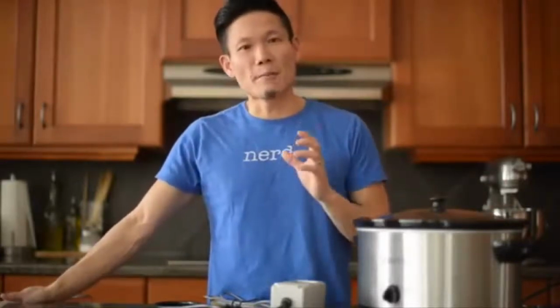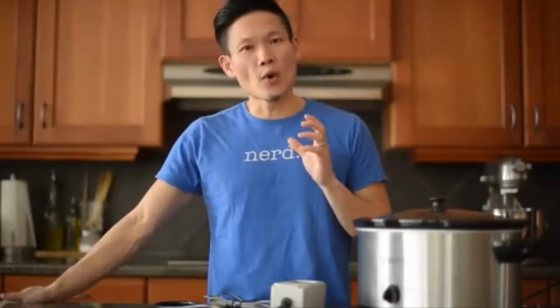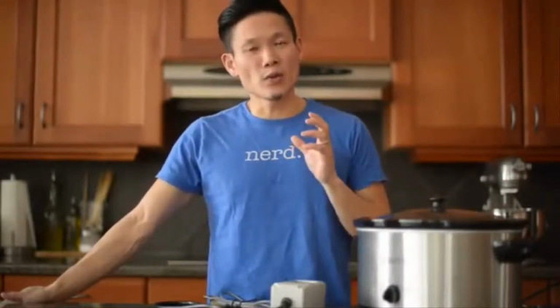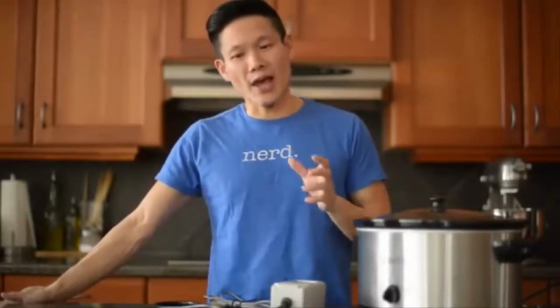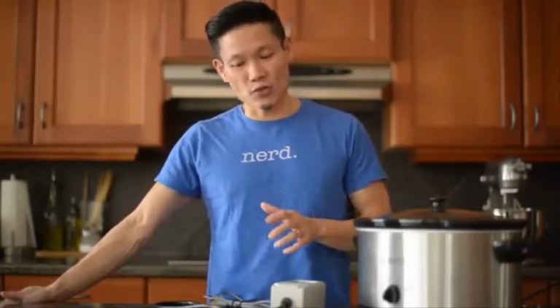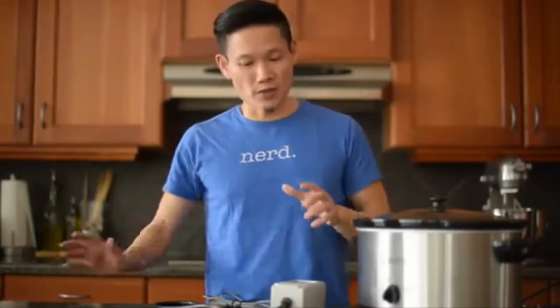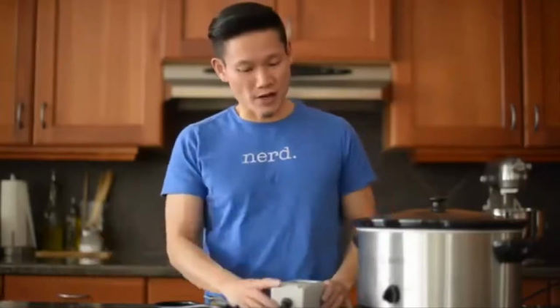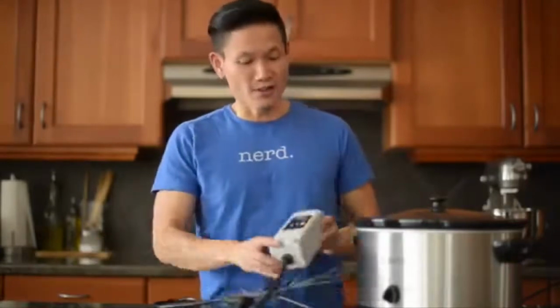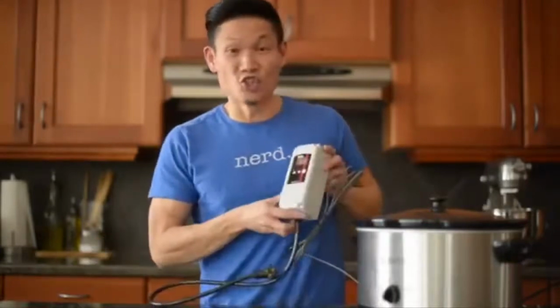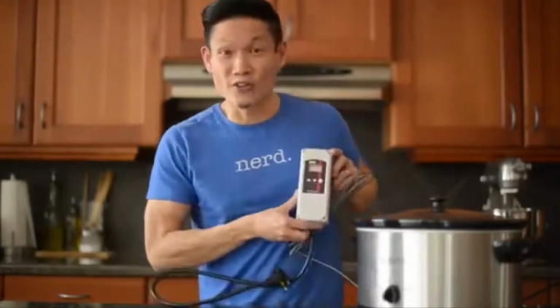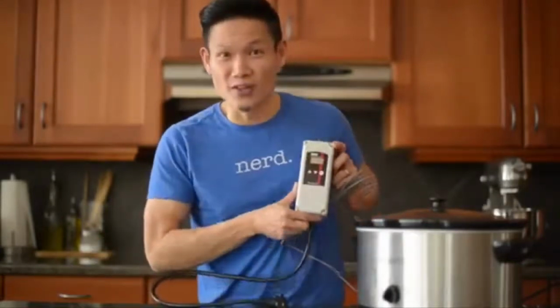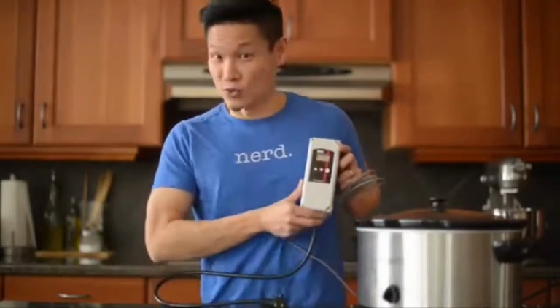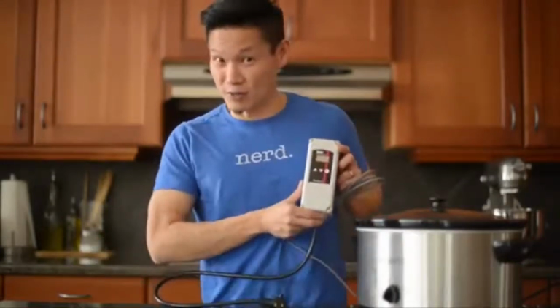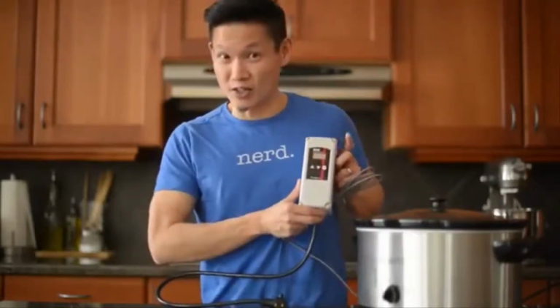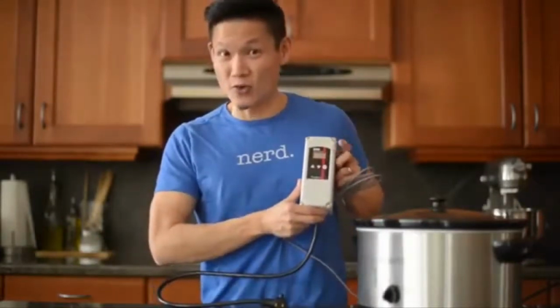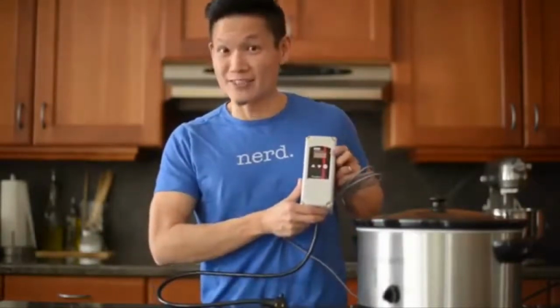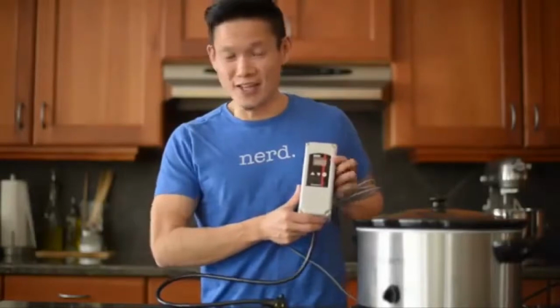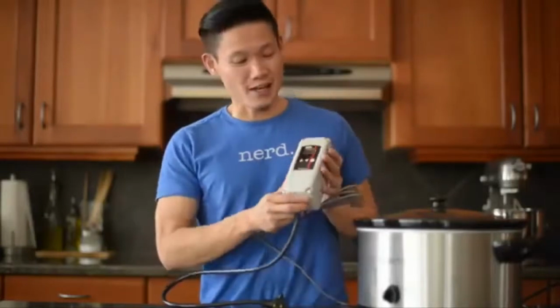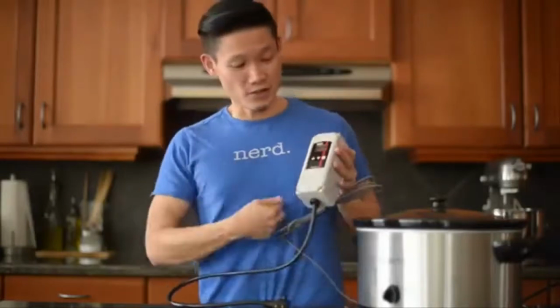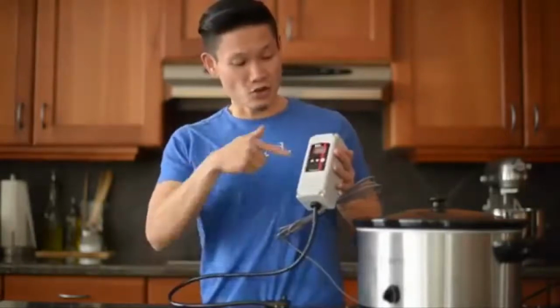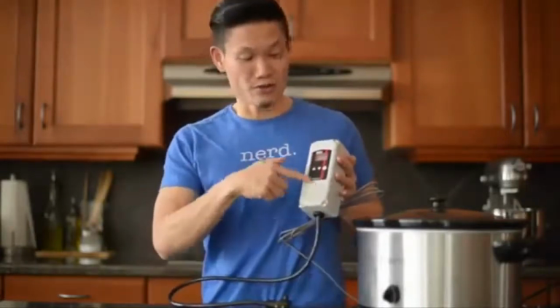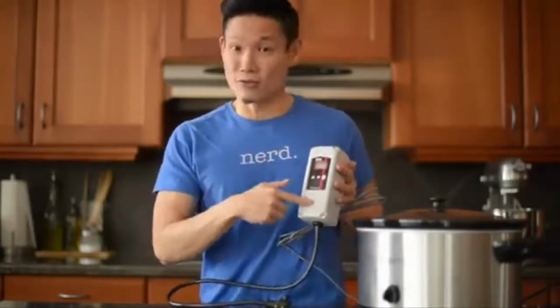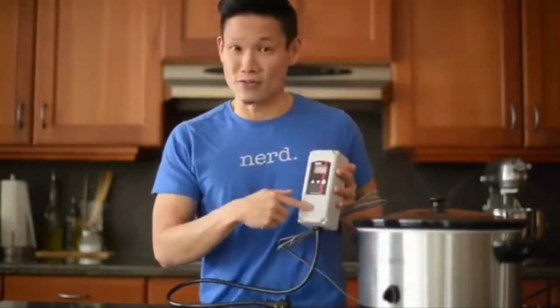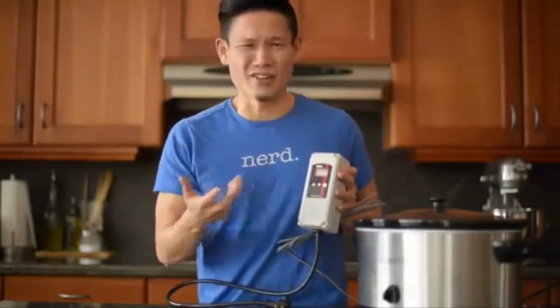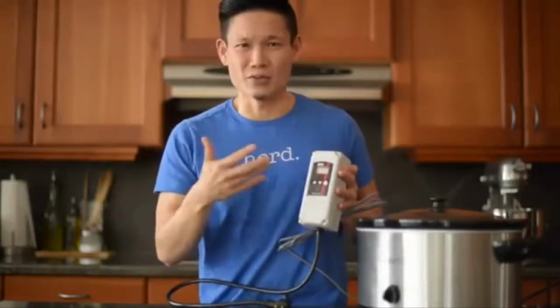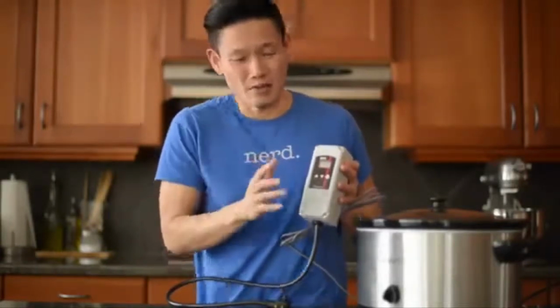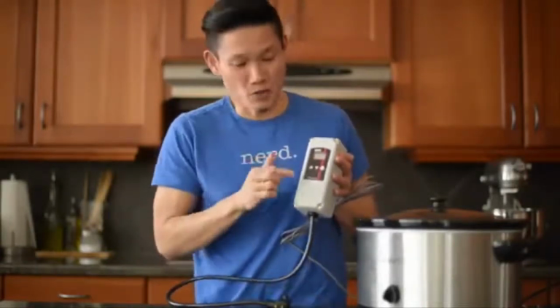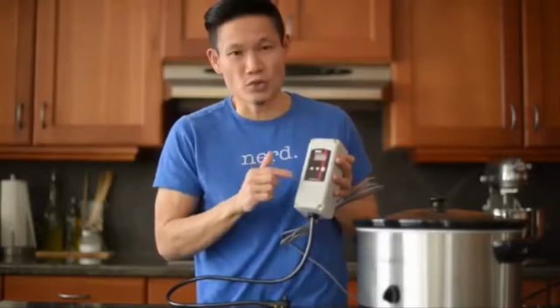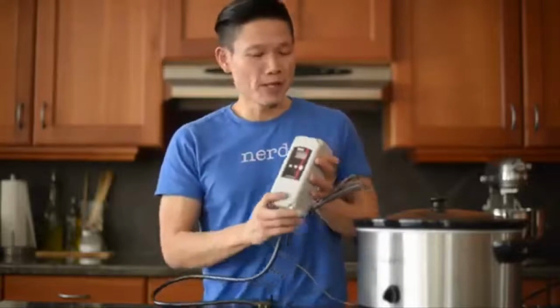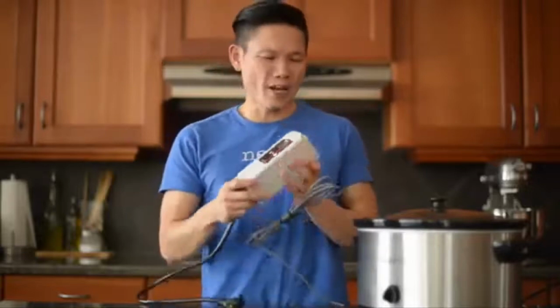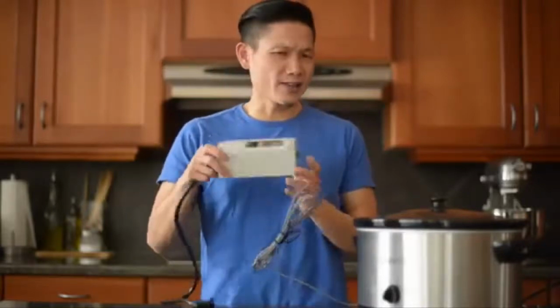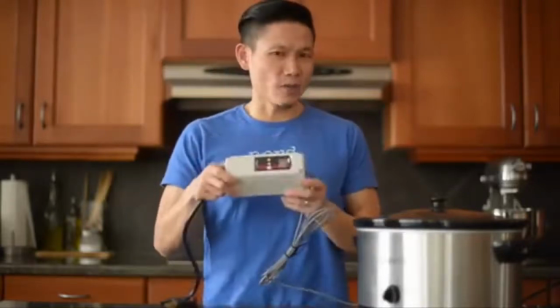What we did afterwards was got a Dork Food sous-vide machine — the Dork Food SV. And this nerd endorses the Dork Food SV. I don't get paid, it's okay. But it's a really cool unit.